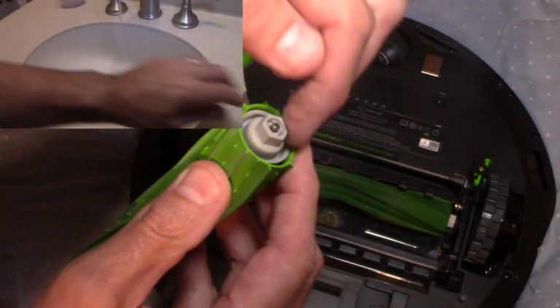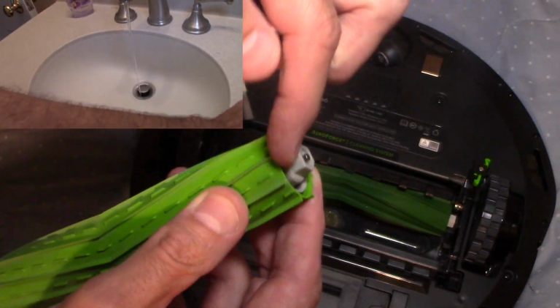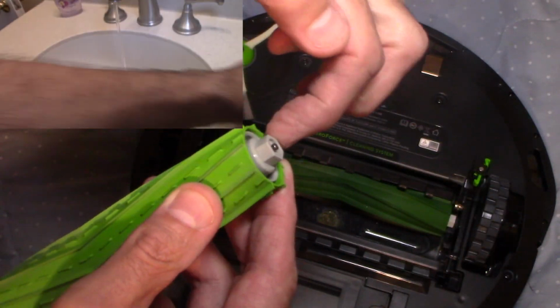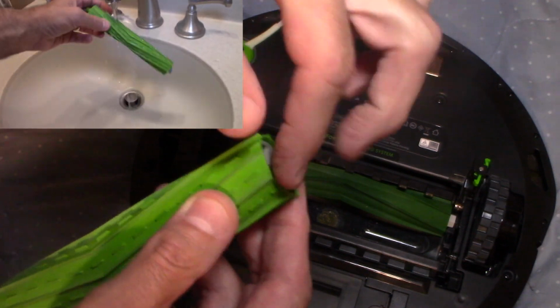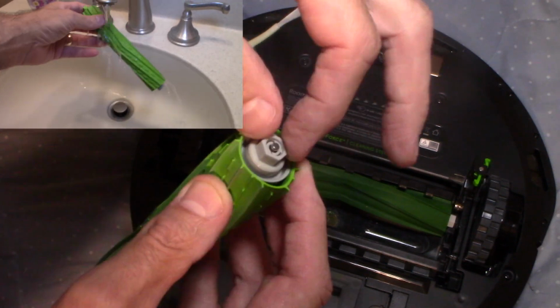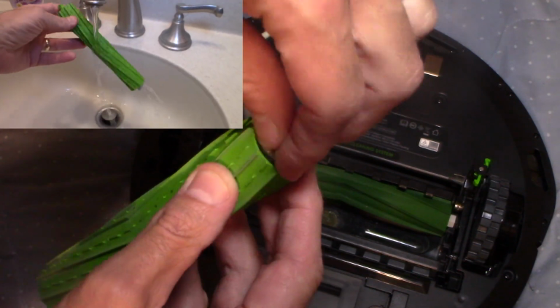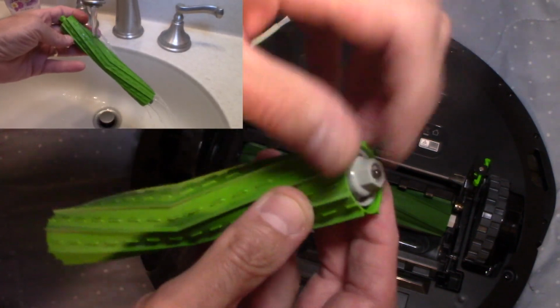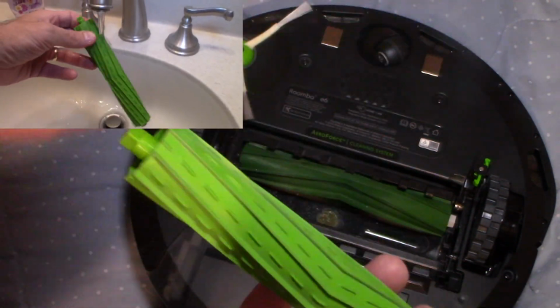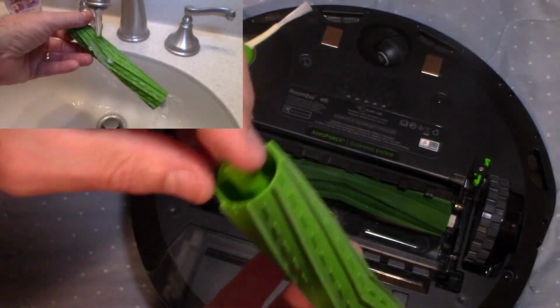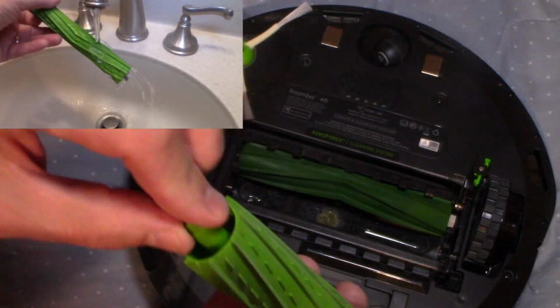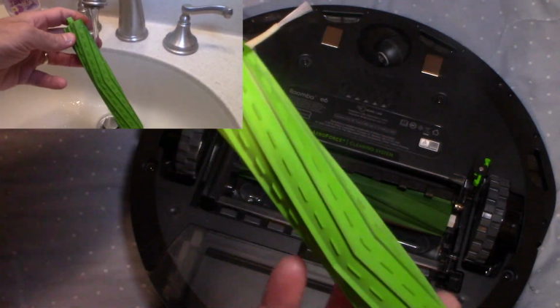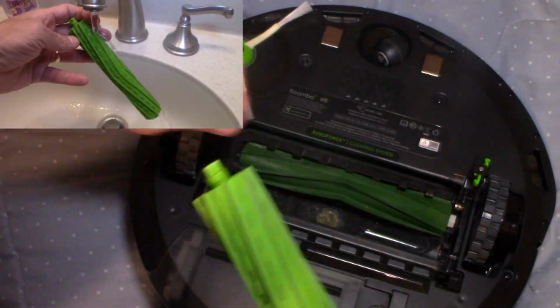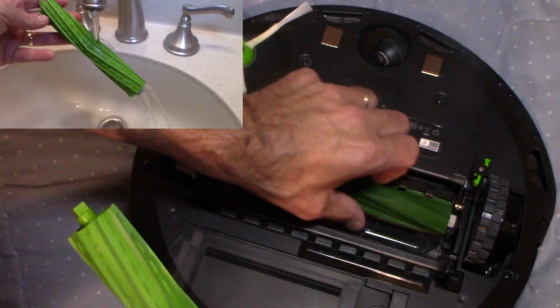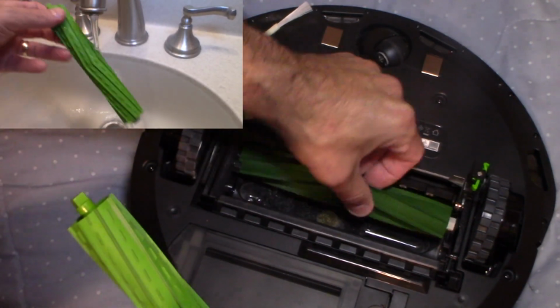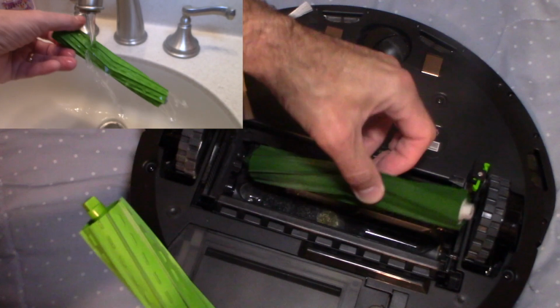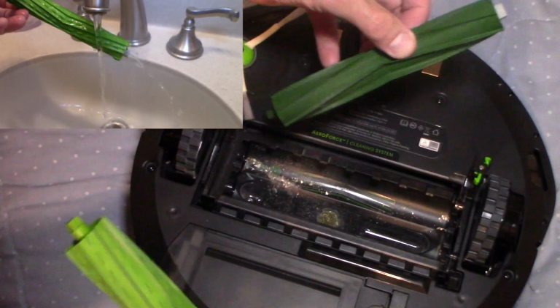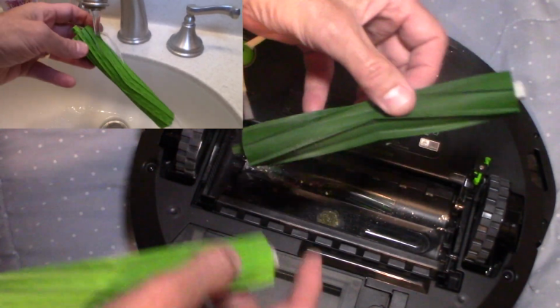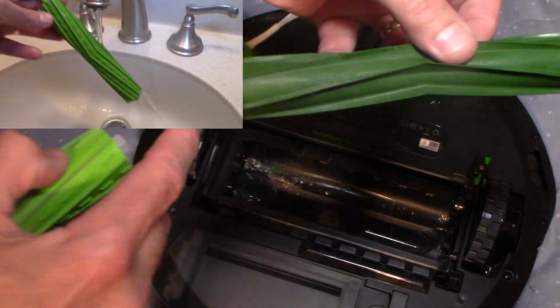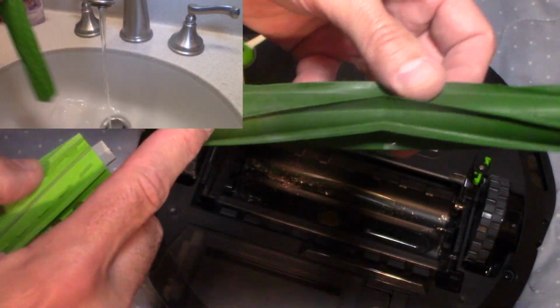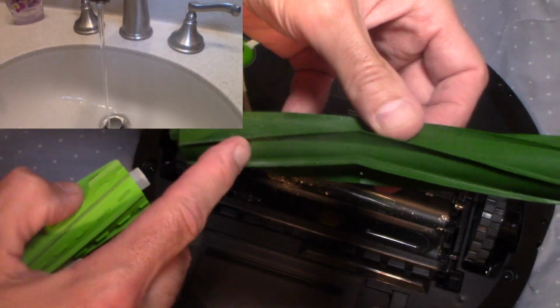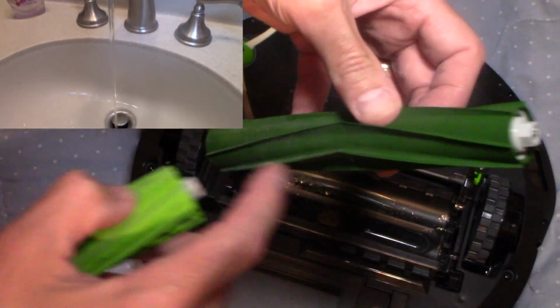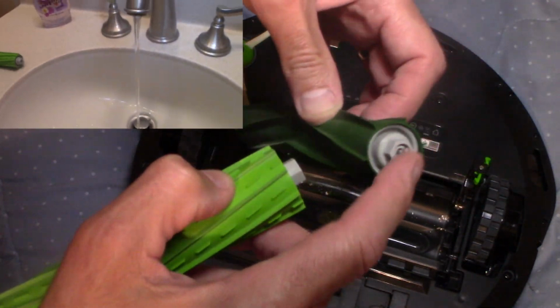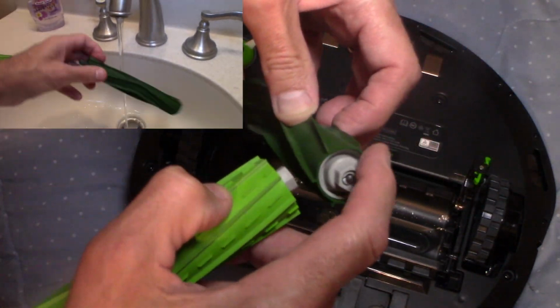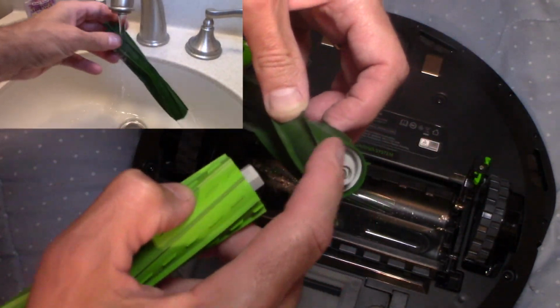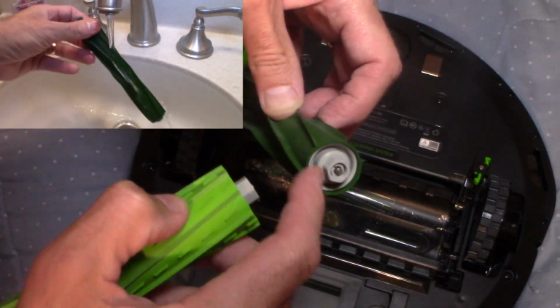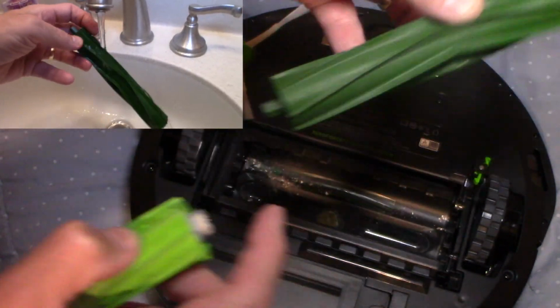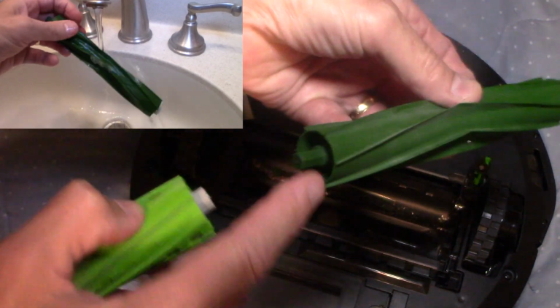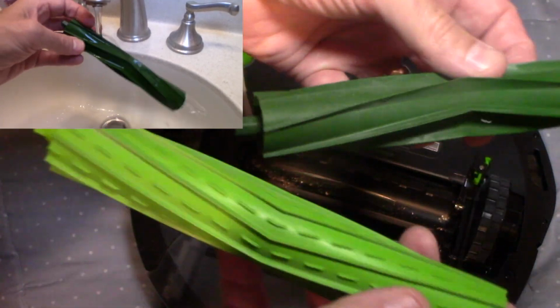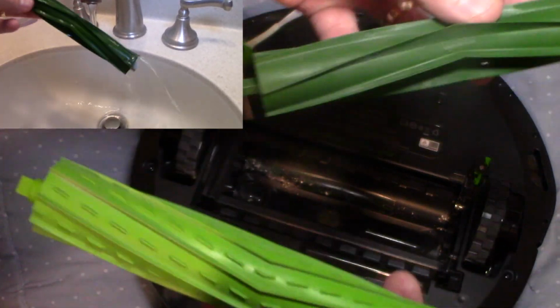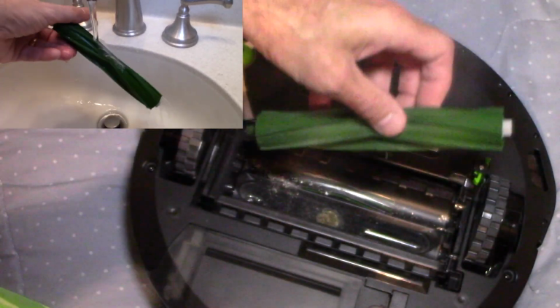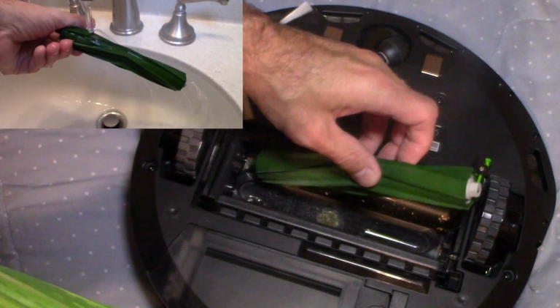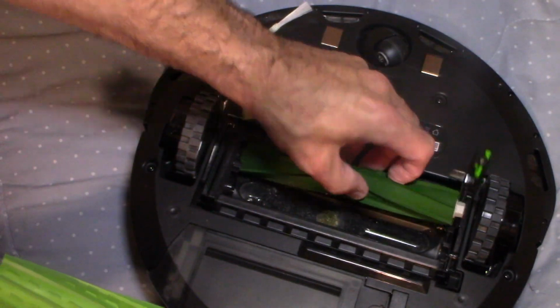Sometimes the hair will get caught under here. Clean out all the hair that gets stuck in there. Same thing with this one — clean out the hair underneath these little rollers. You can get replacements of these as well.